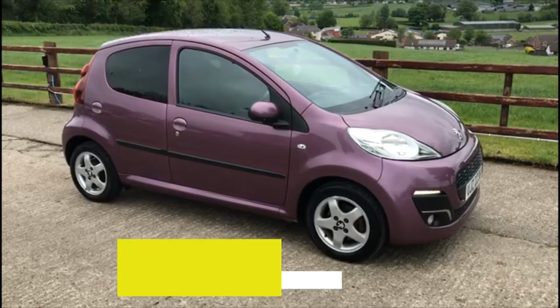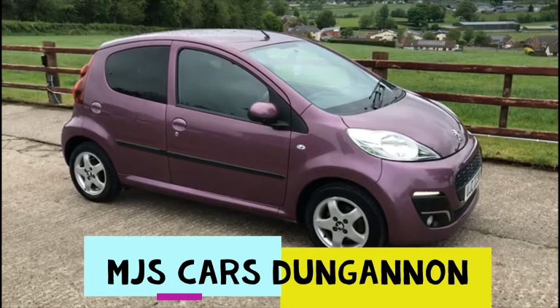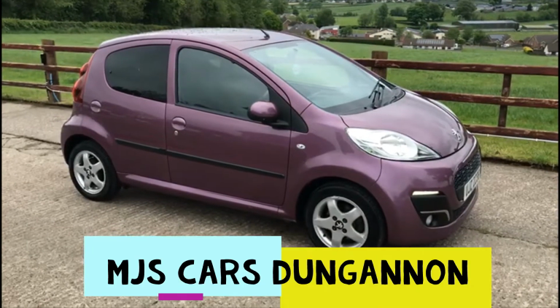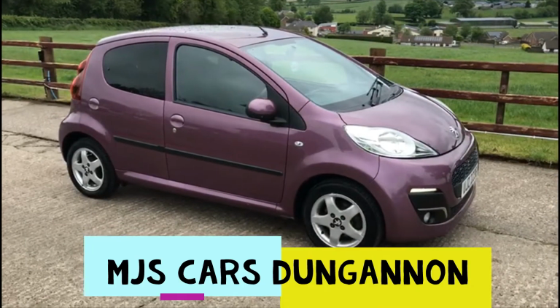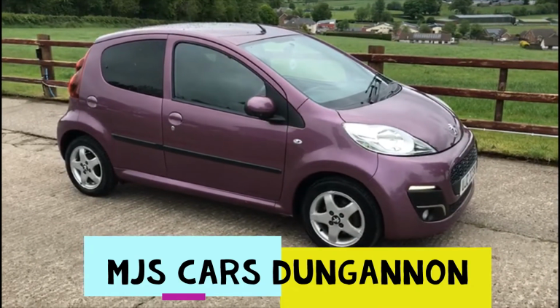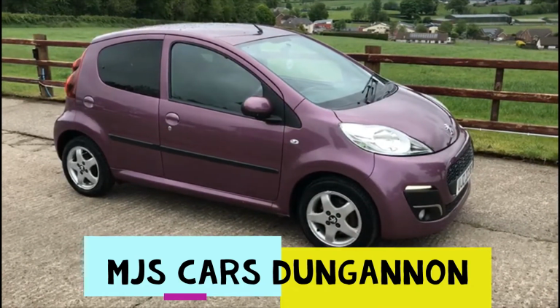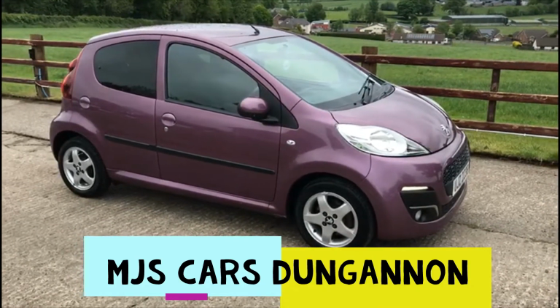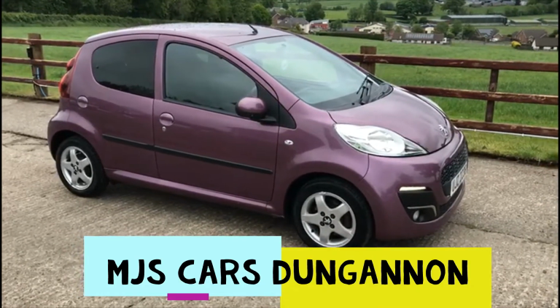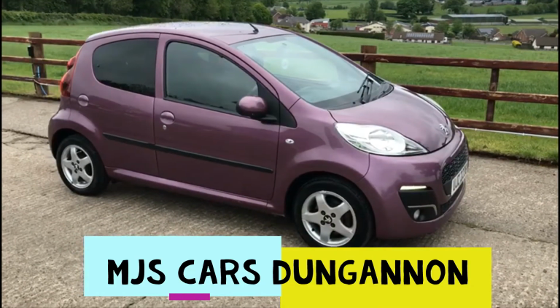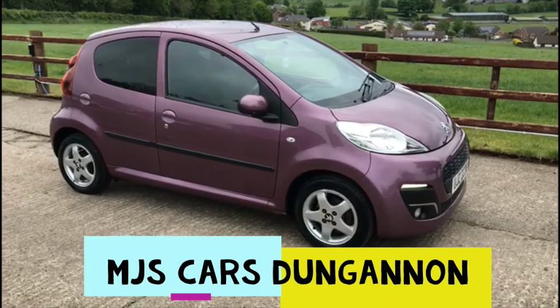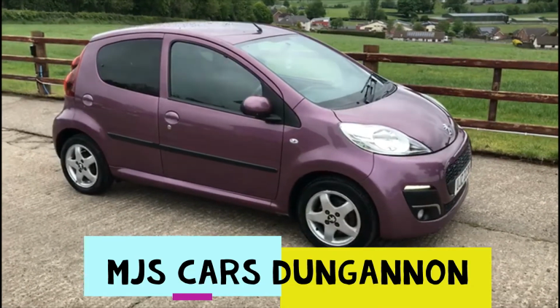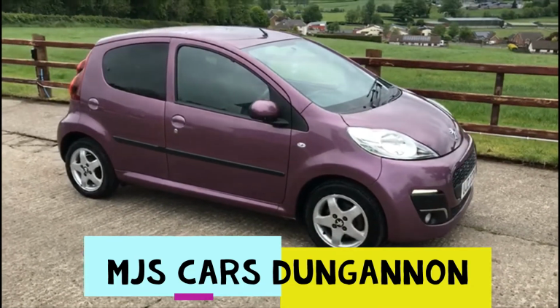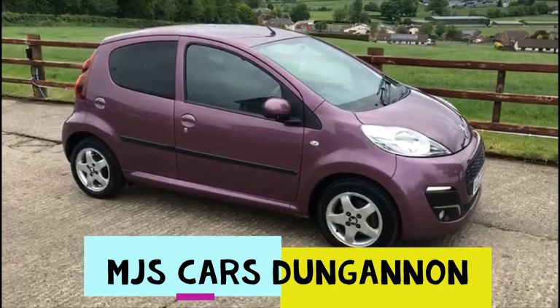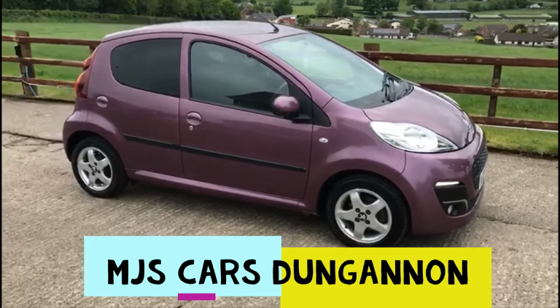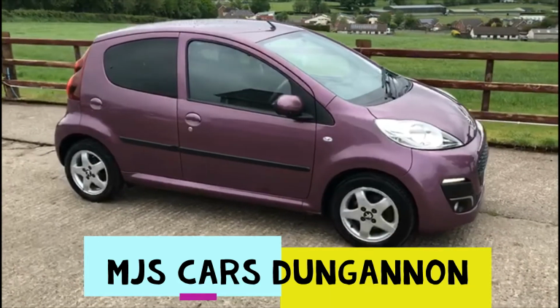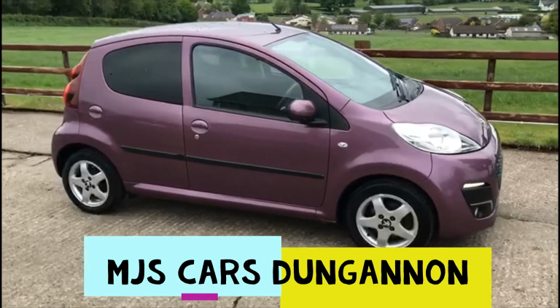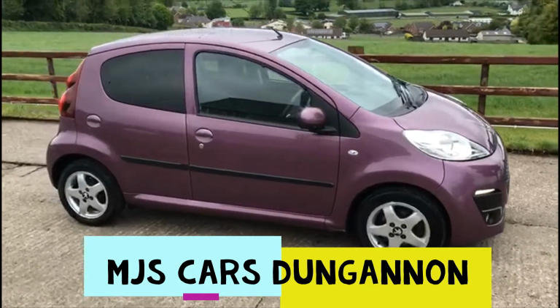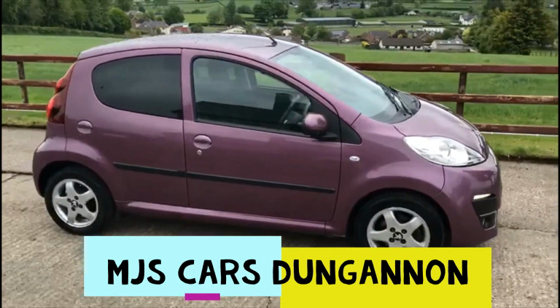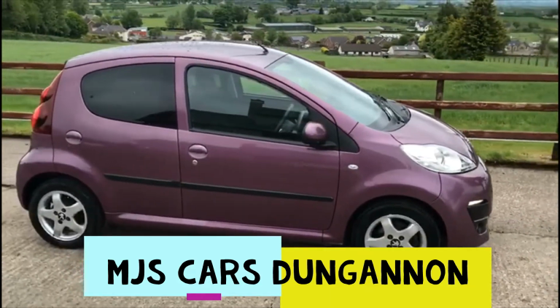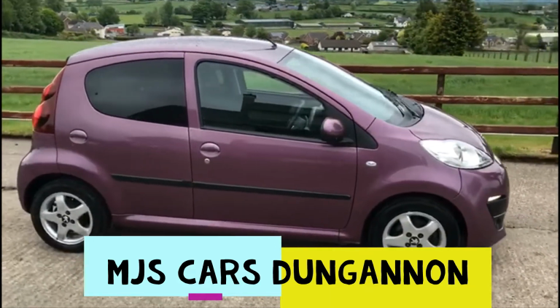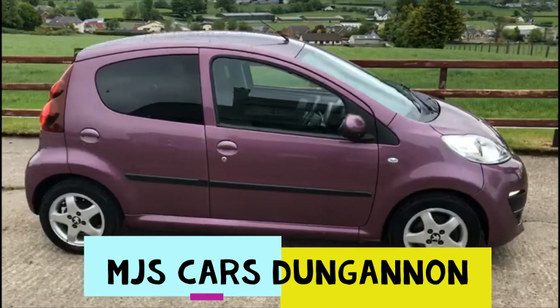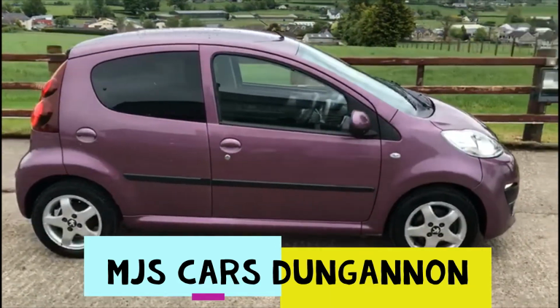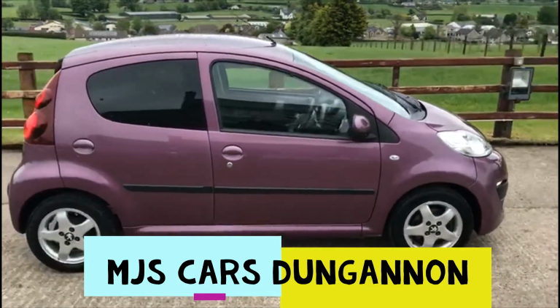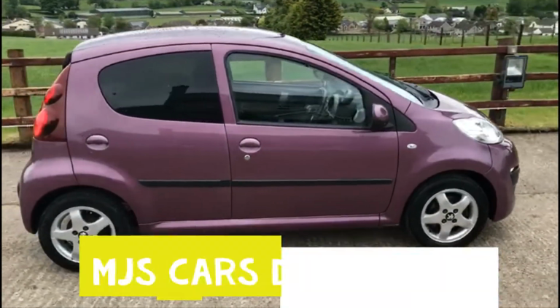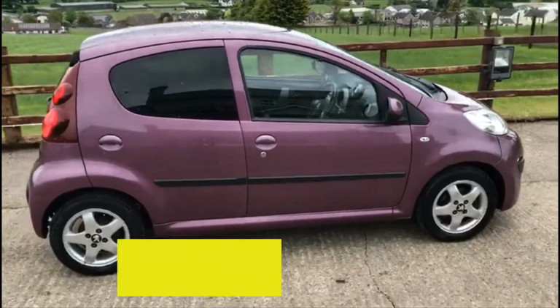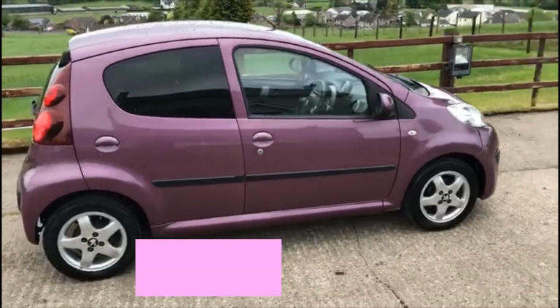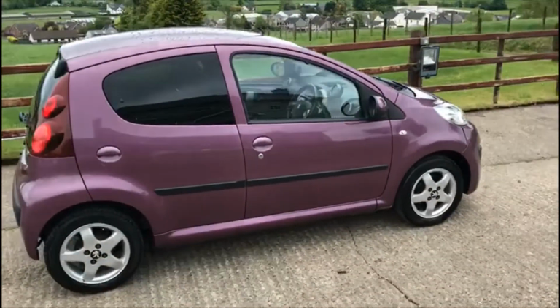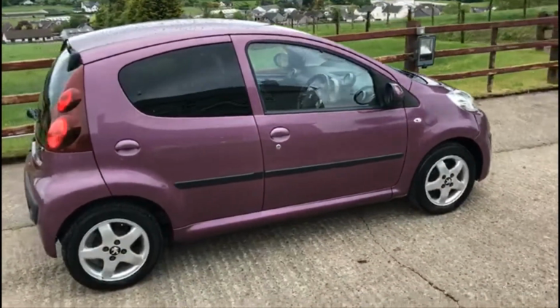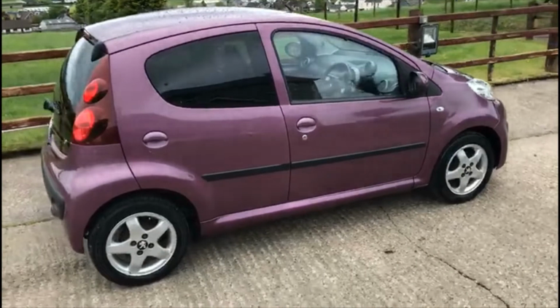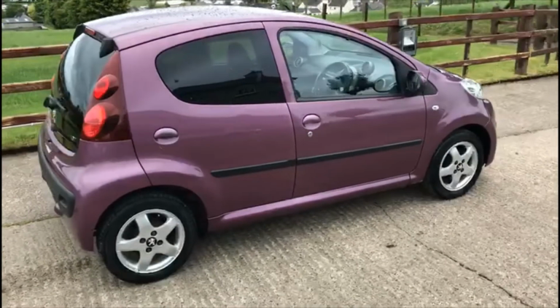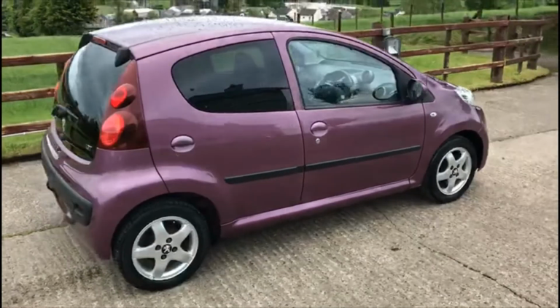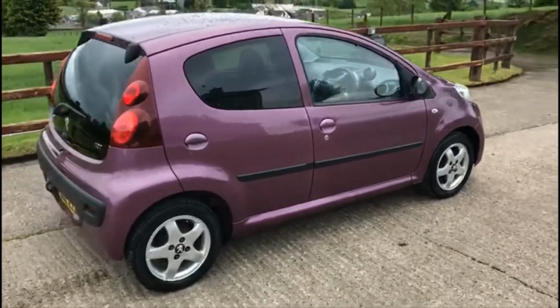Hello everyone, here we have a great wee Peugeot 107. Great wee car, unique colour, wee alloy wheels there.